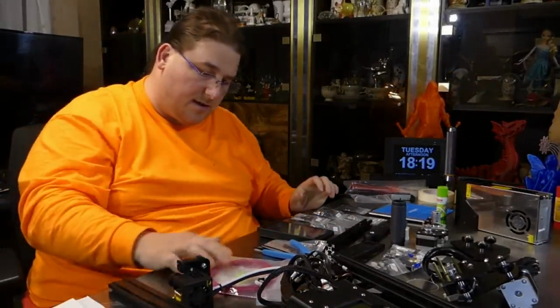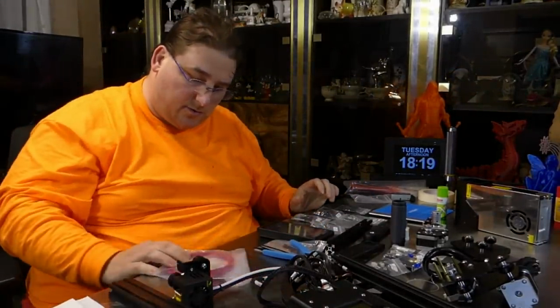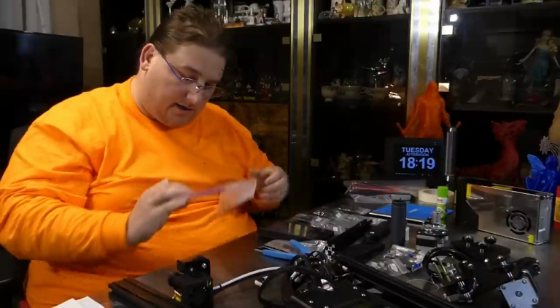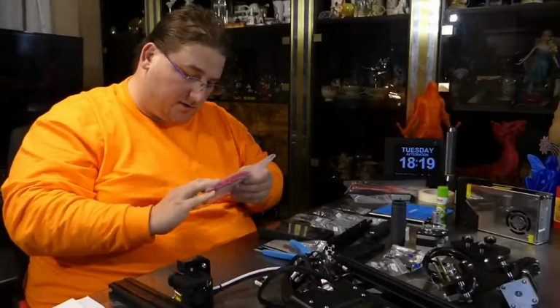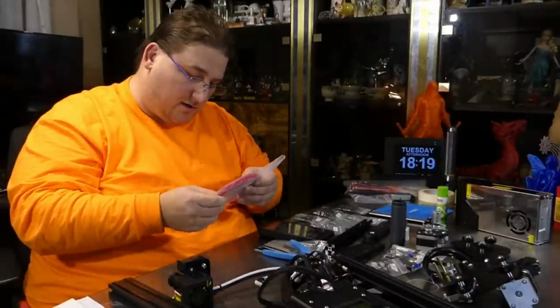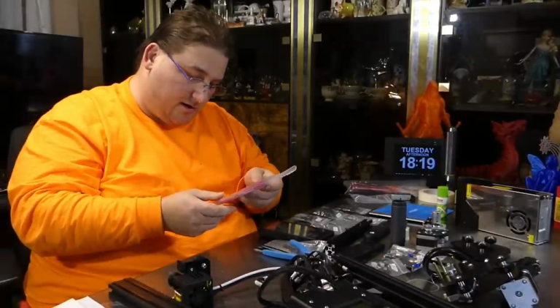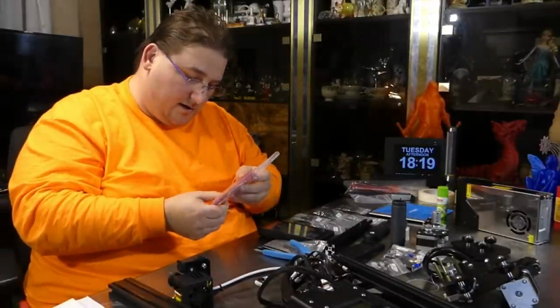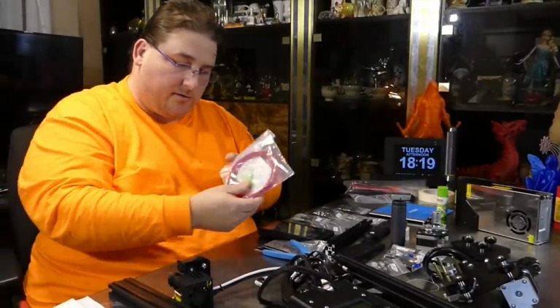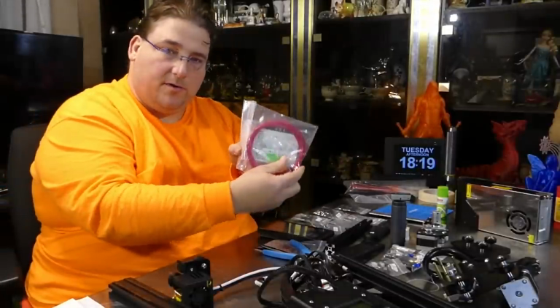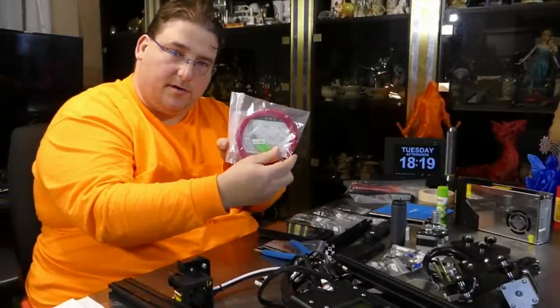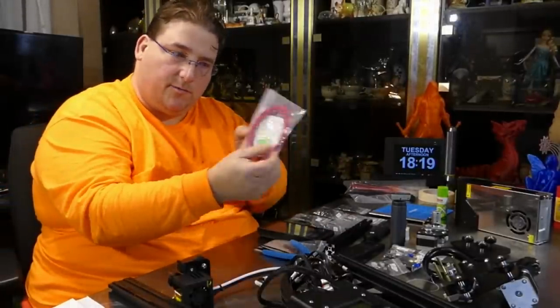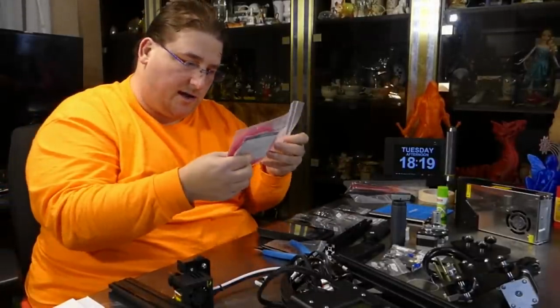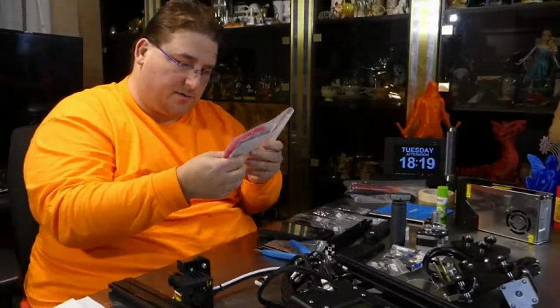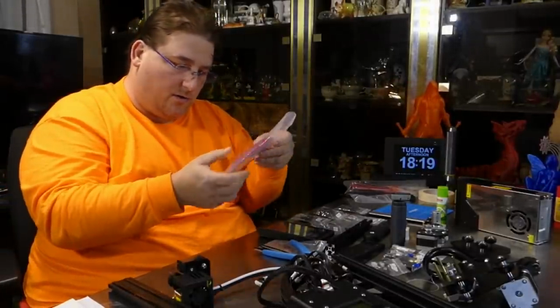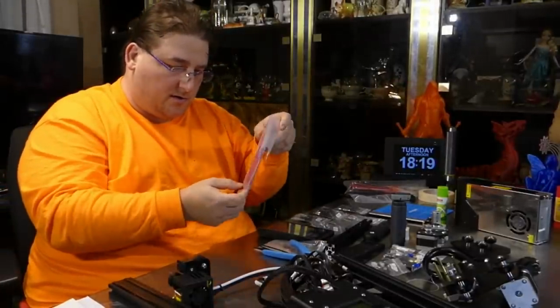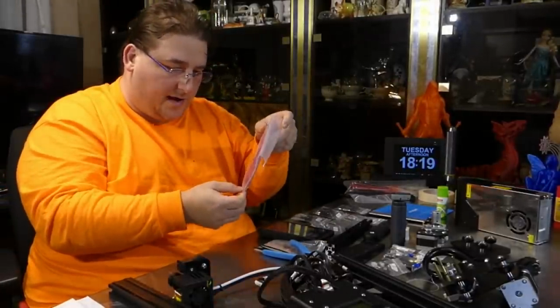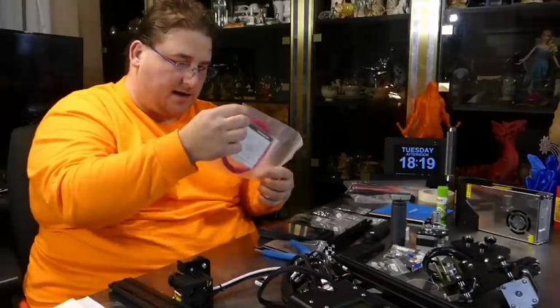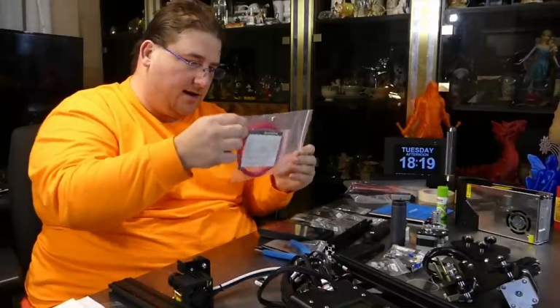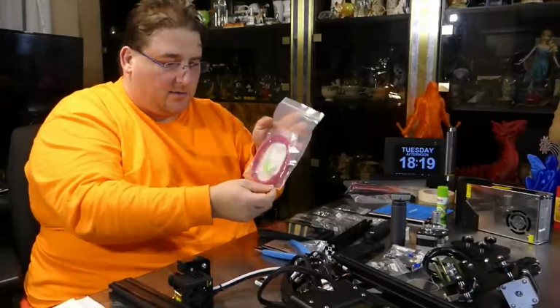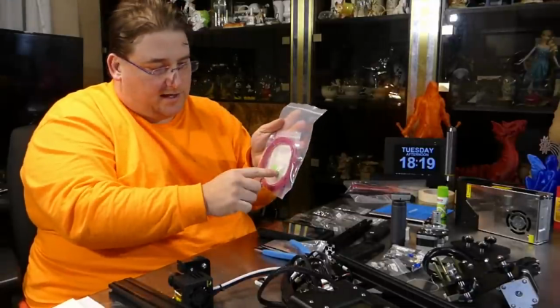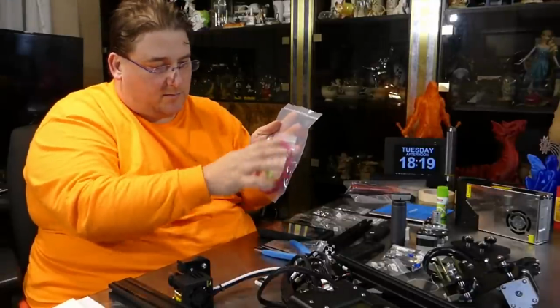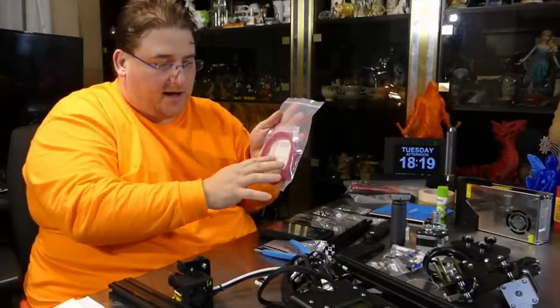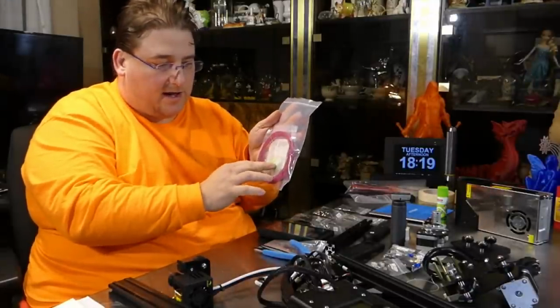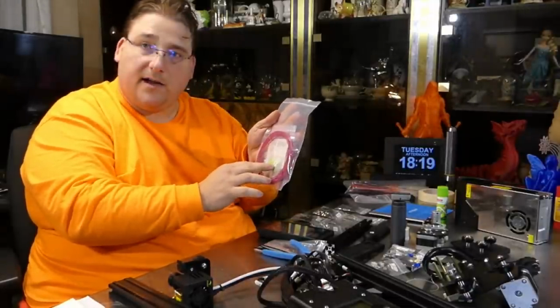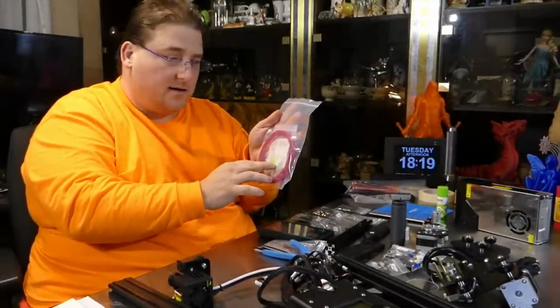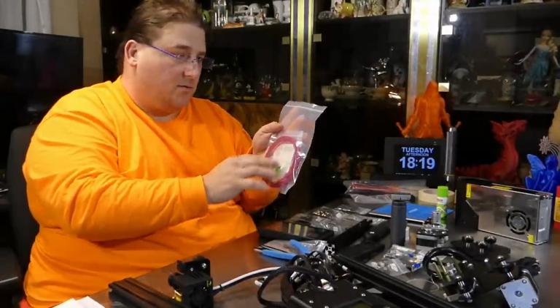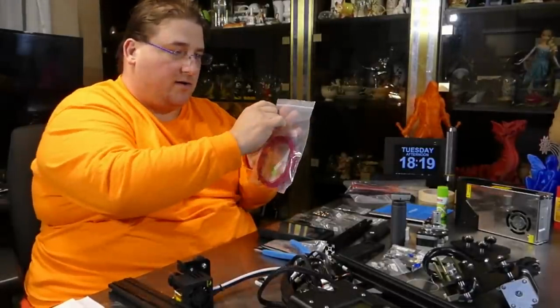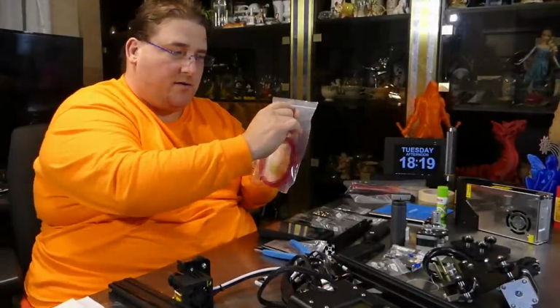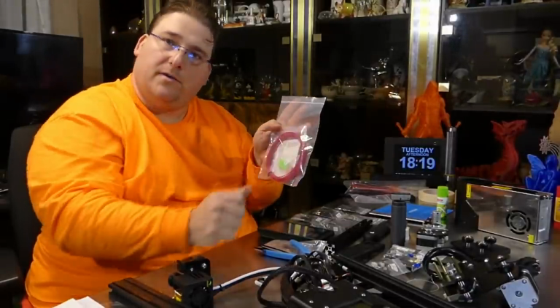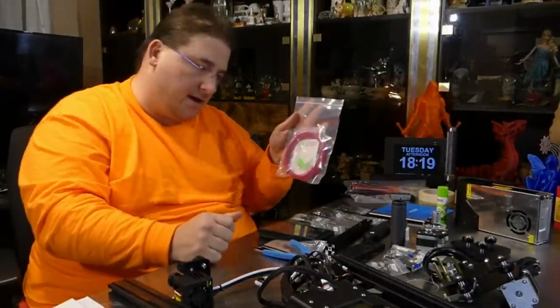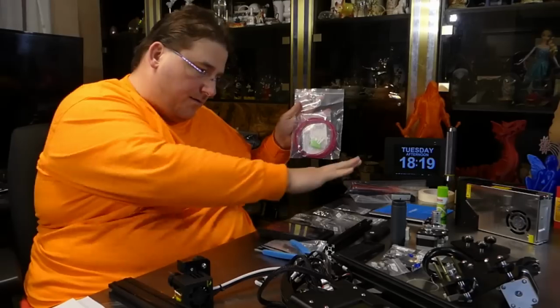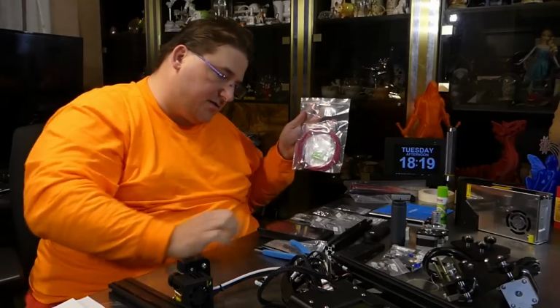It says 'Ender 2' right on the bag, which I like. Although it's on the little bag inside, I kind of wish they'd put it on the big bag on the outside — so you could read 'Ender 2' right there and store any leftover parts in it.